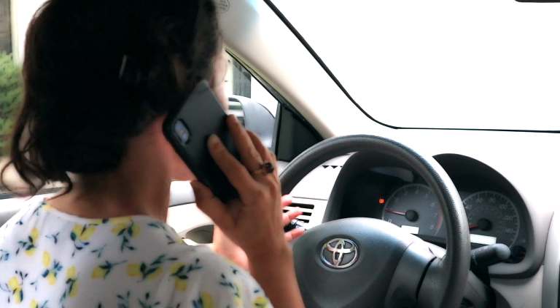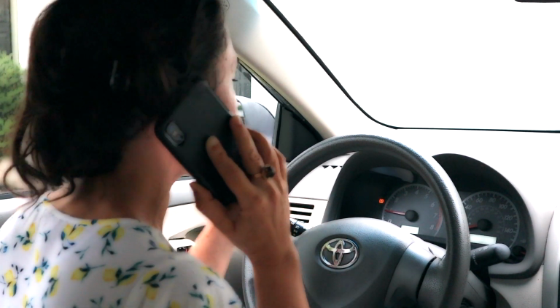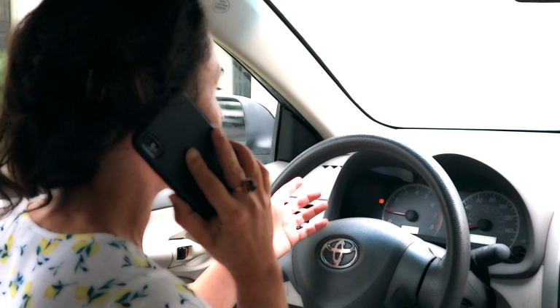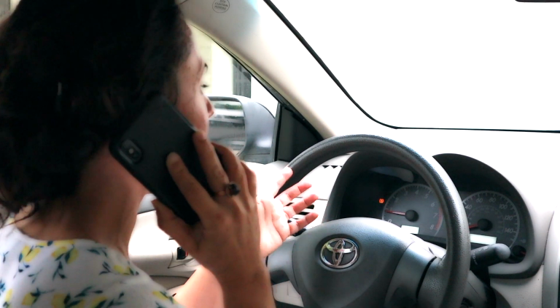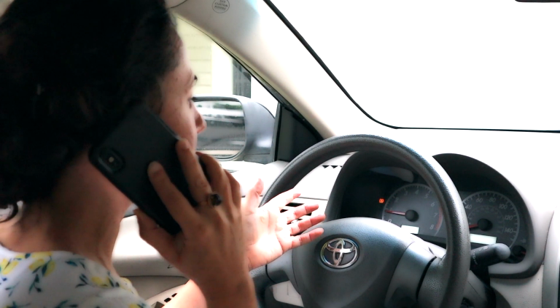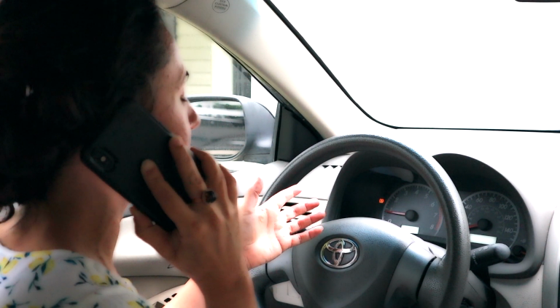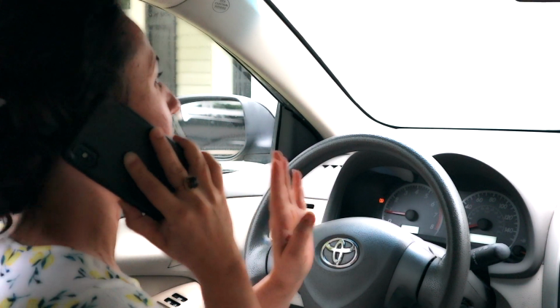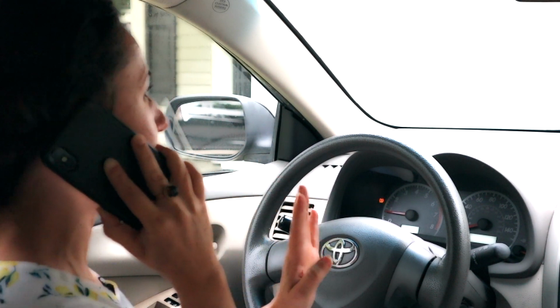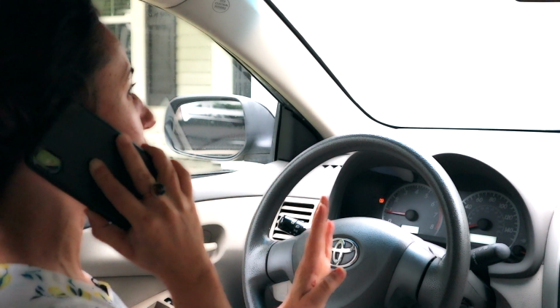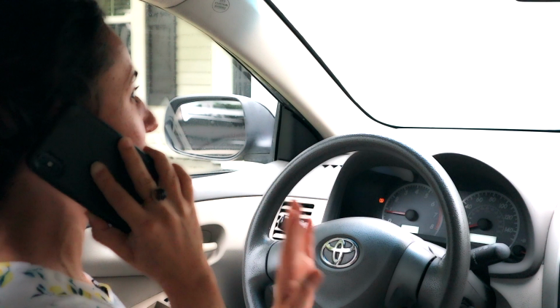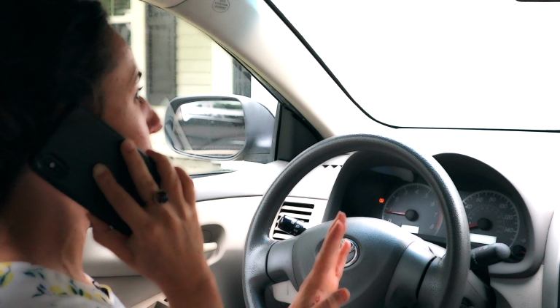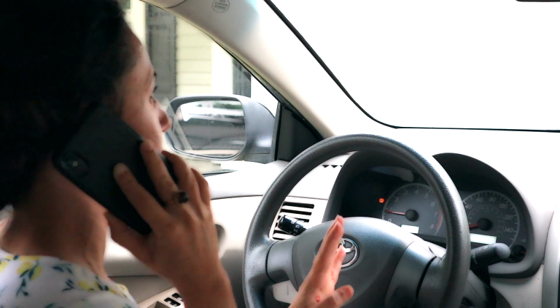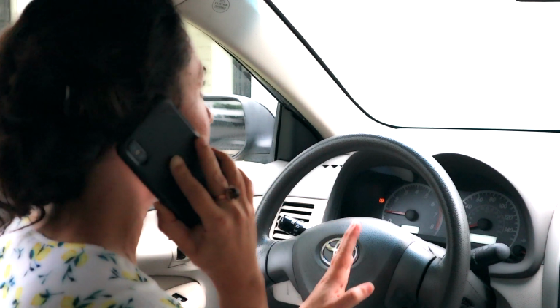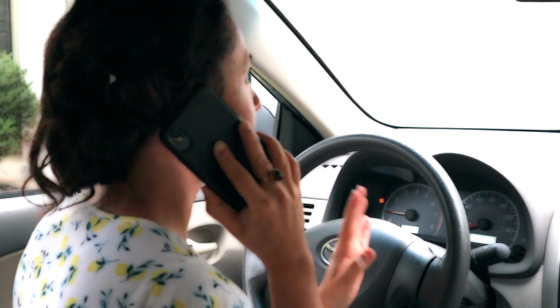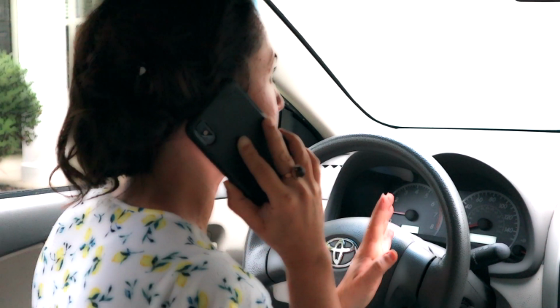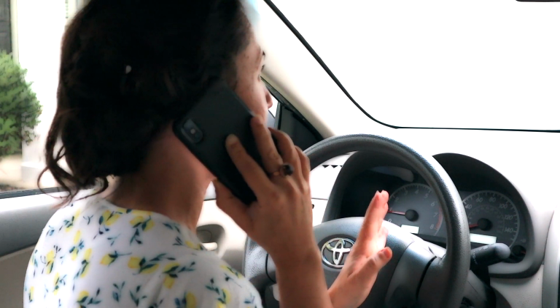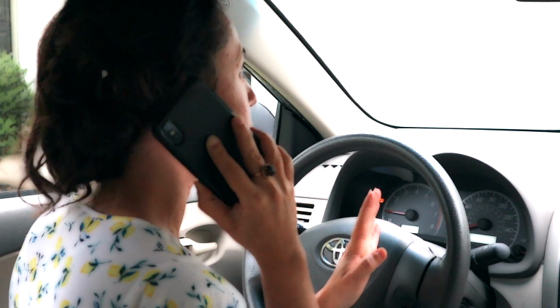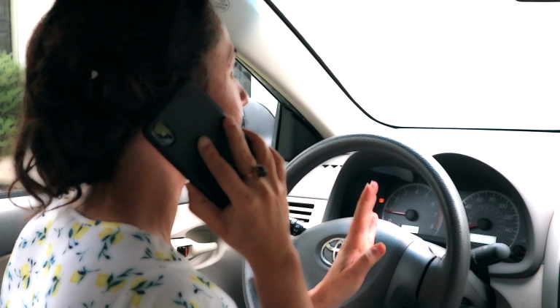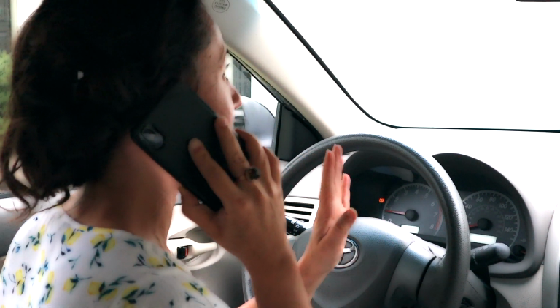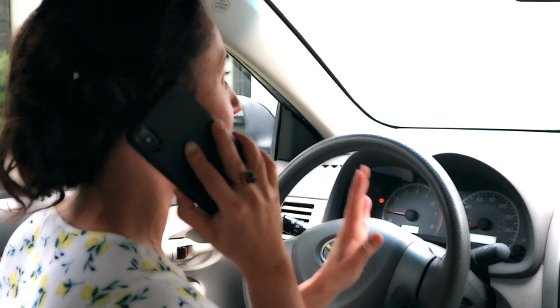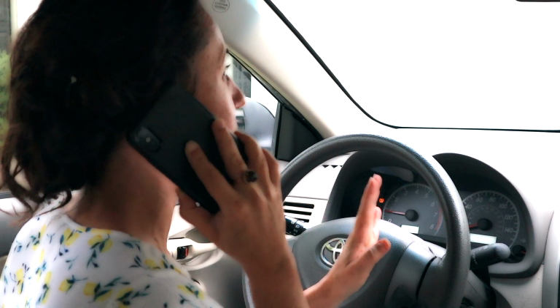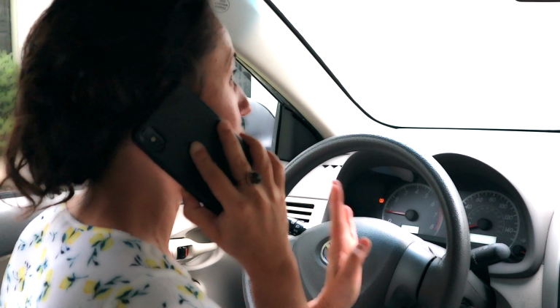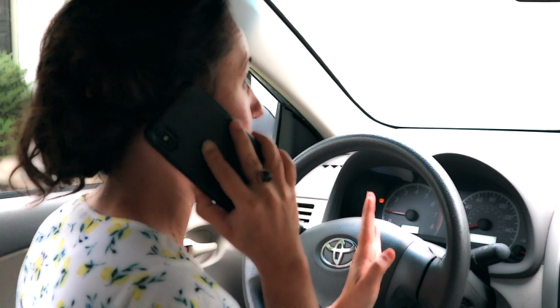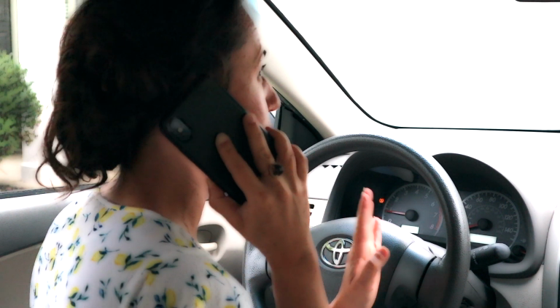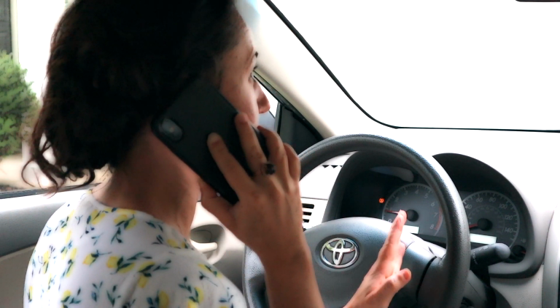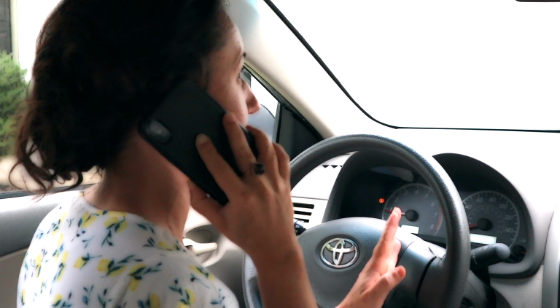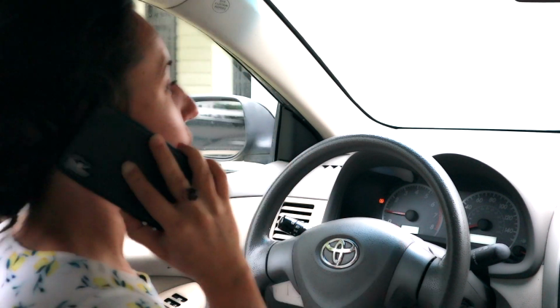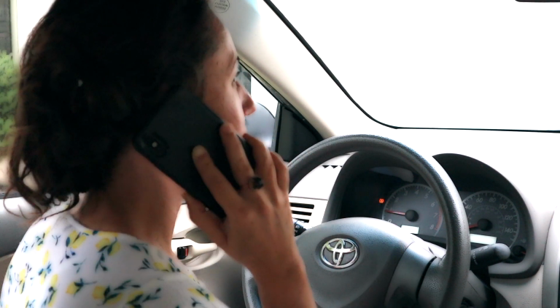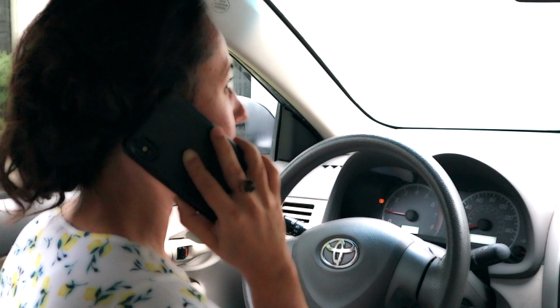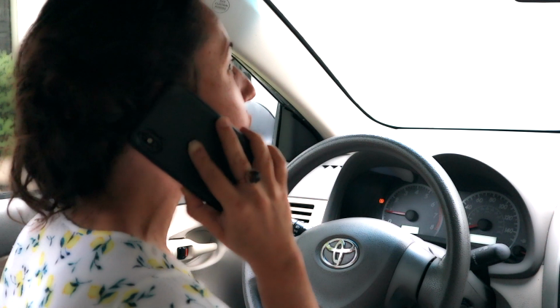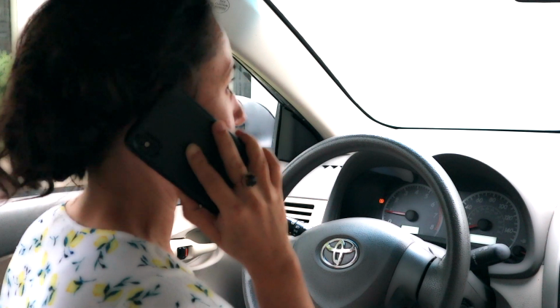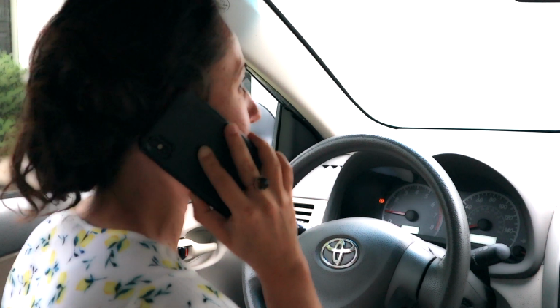Dang it. Look, I just found that my tire light is on. My dealer does tire repairs for free. Let me just swing by there real quick, and I'll be there in no time. I promise. Okay. All right. Bye.